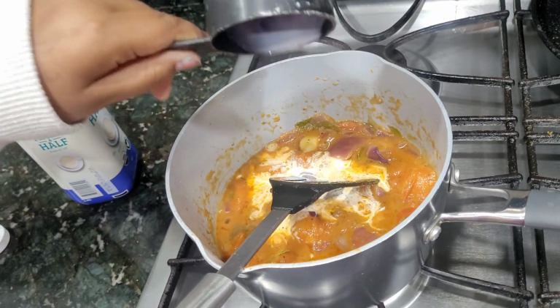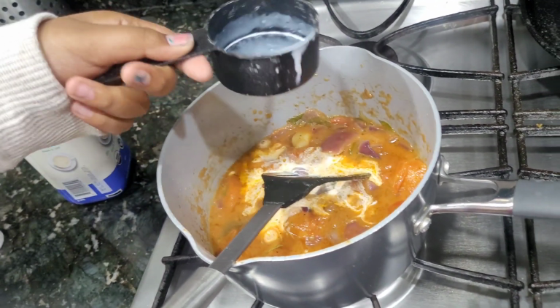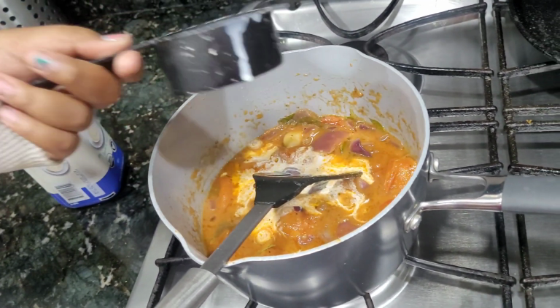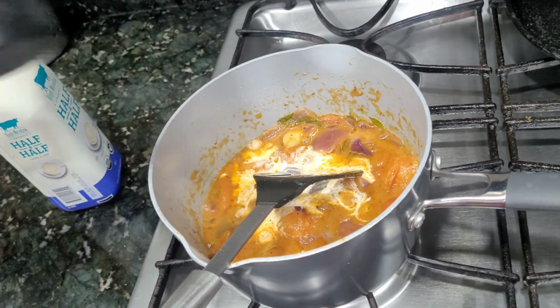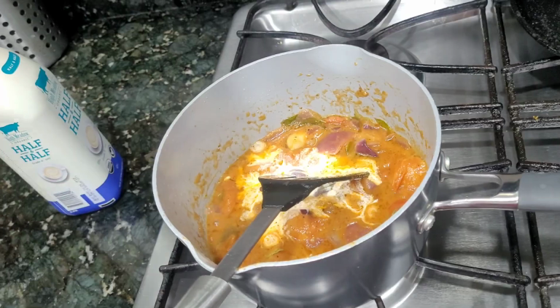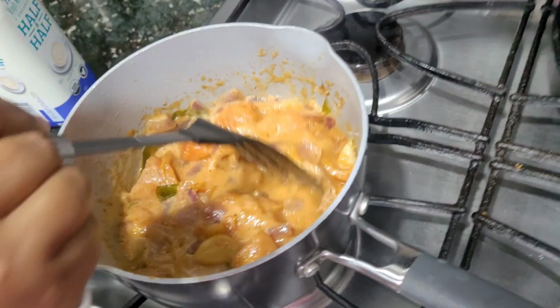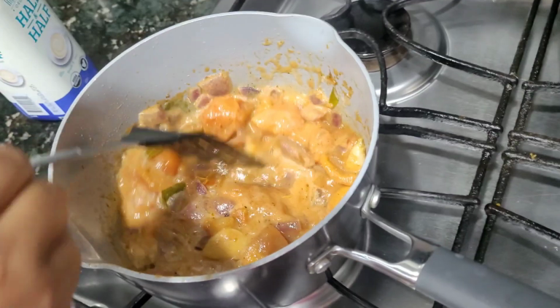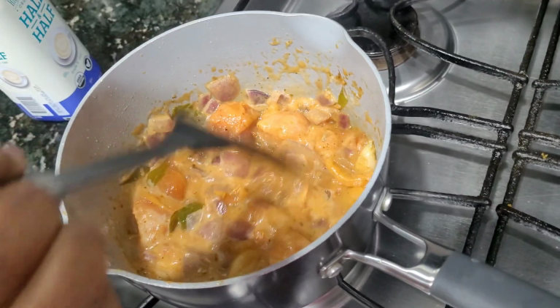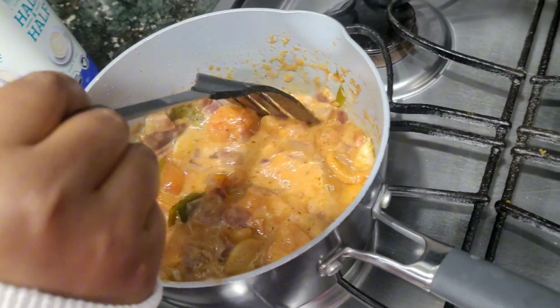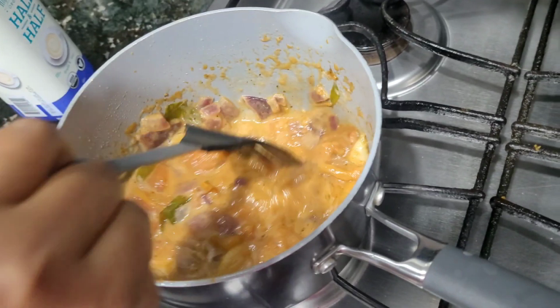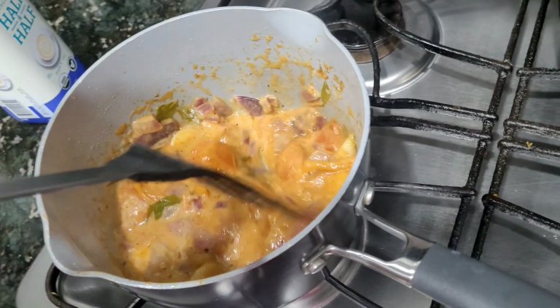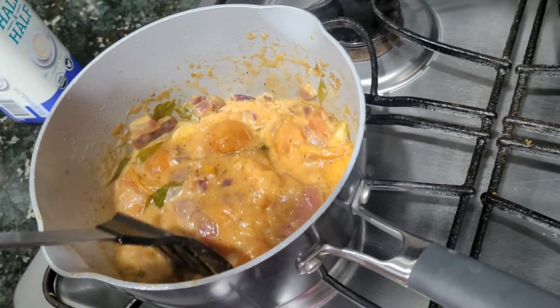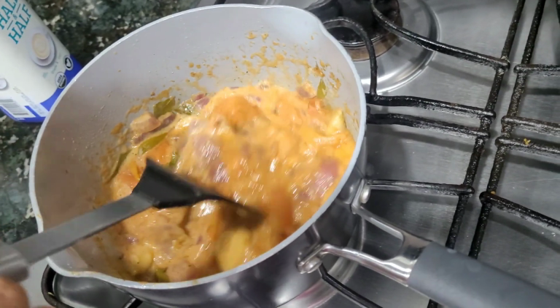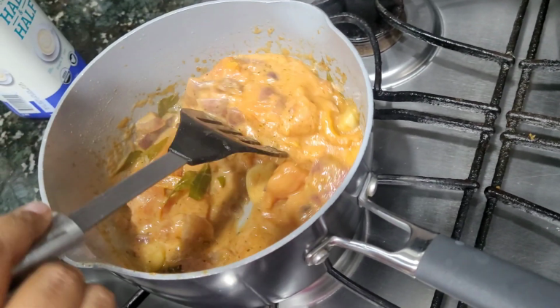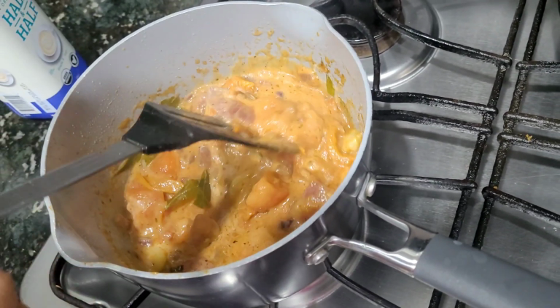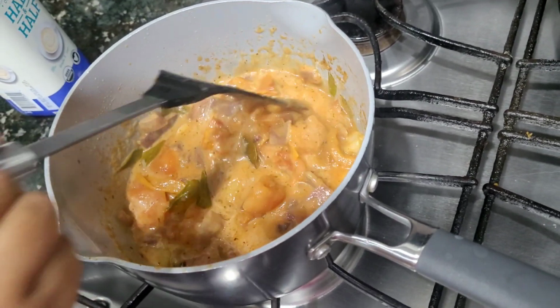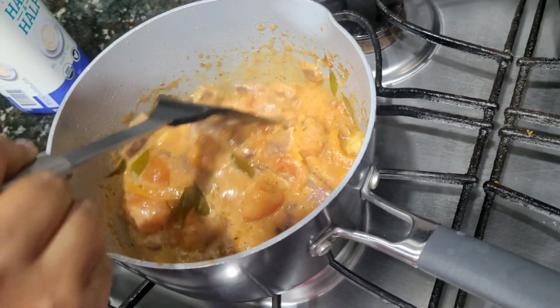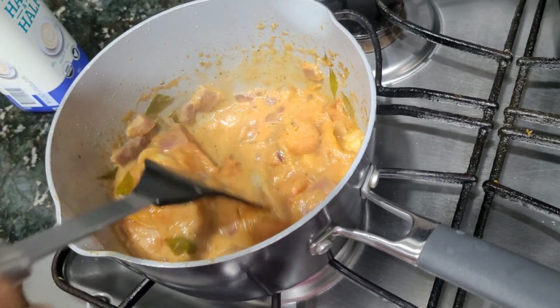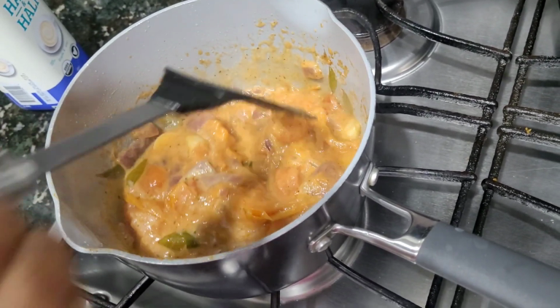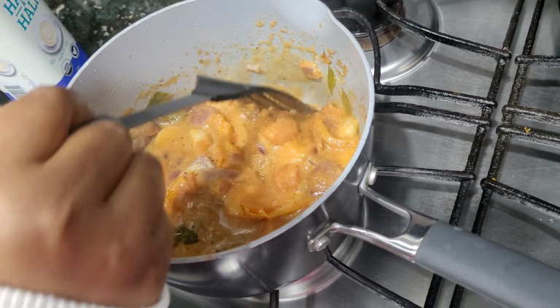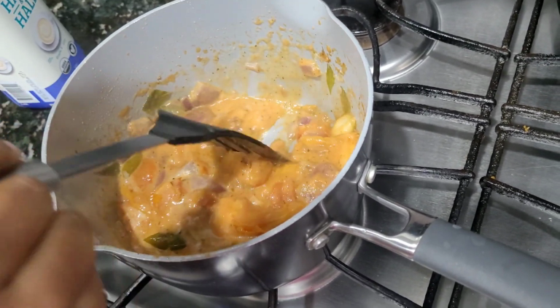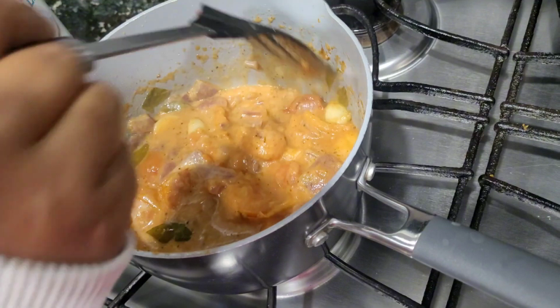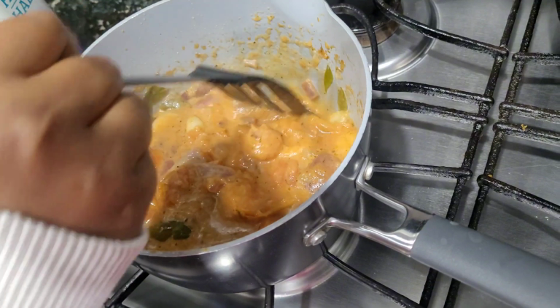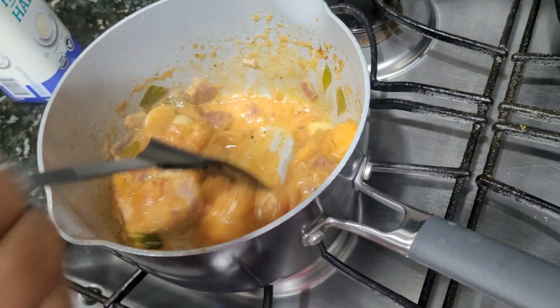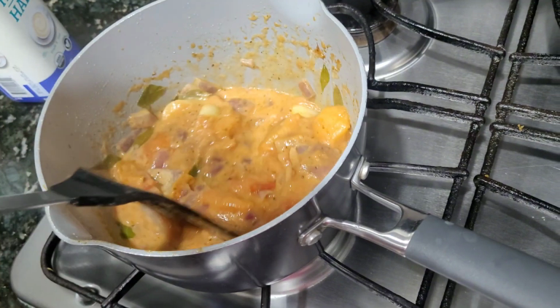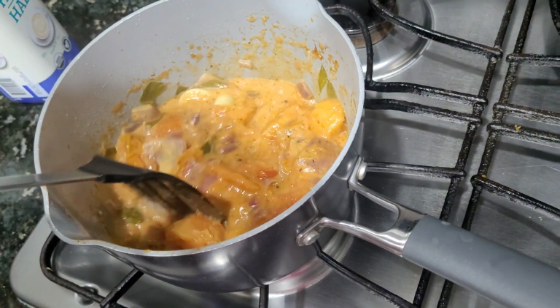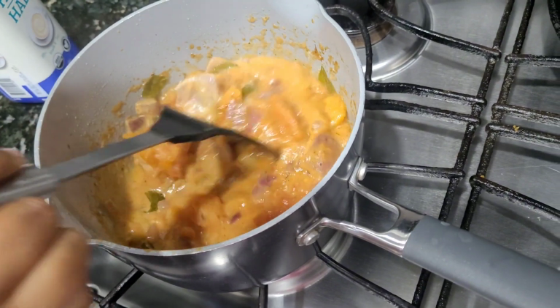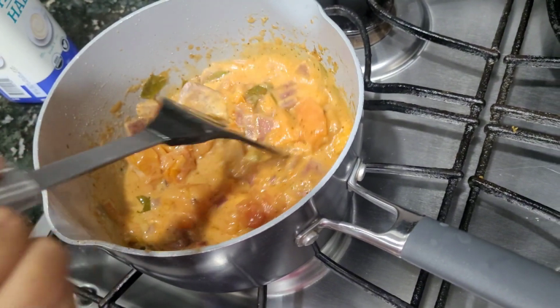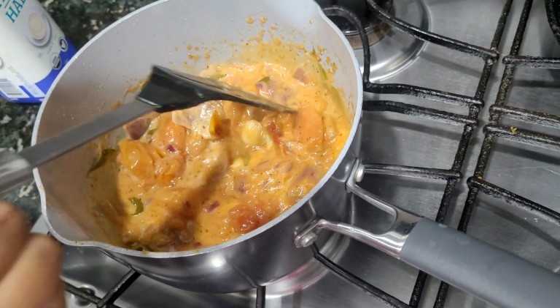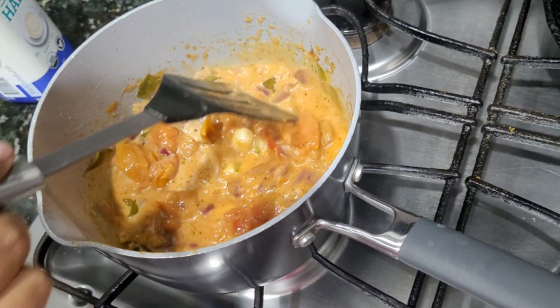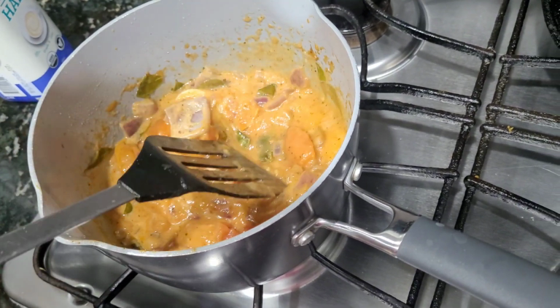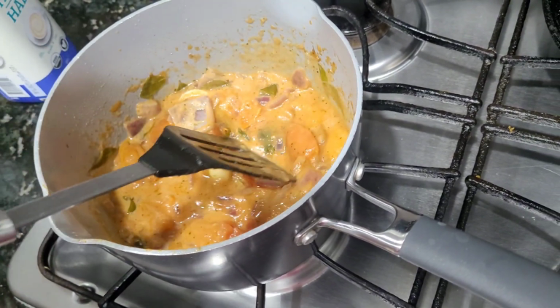I will add the cream in and mix it all together.